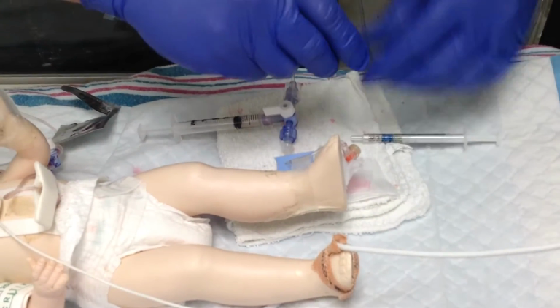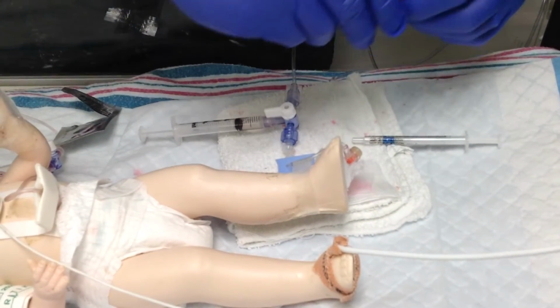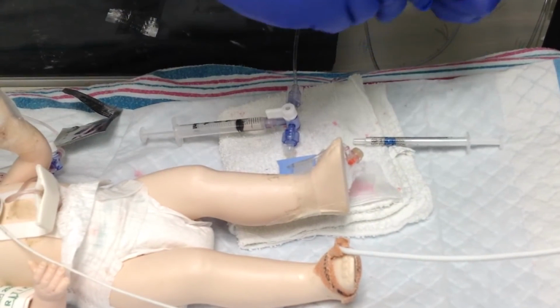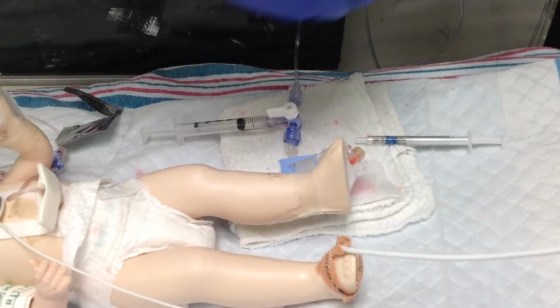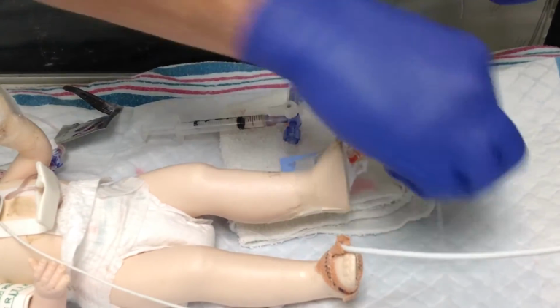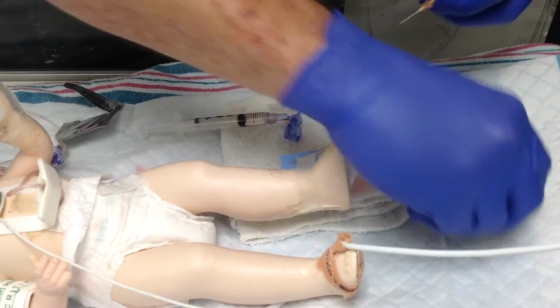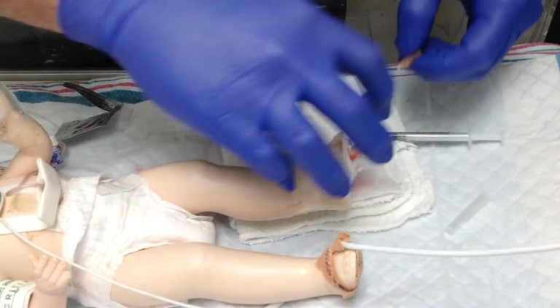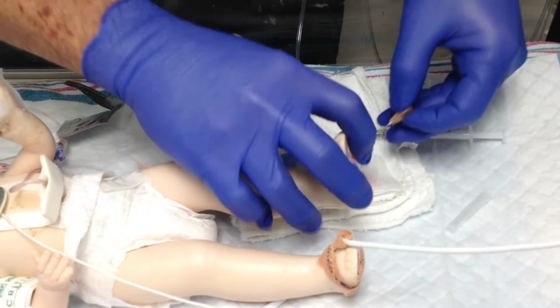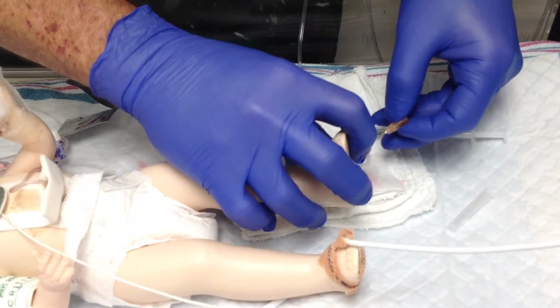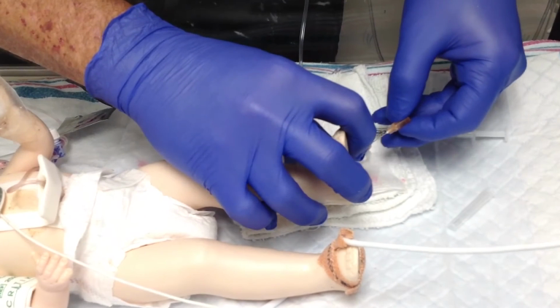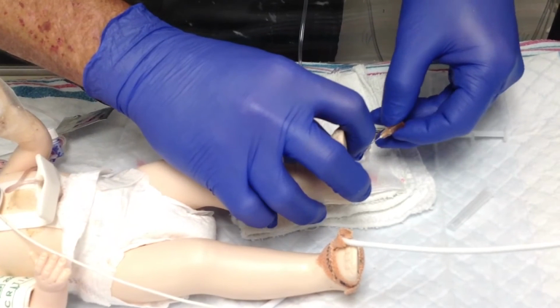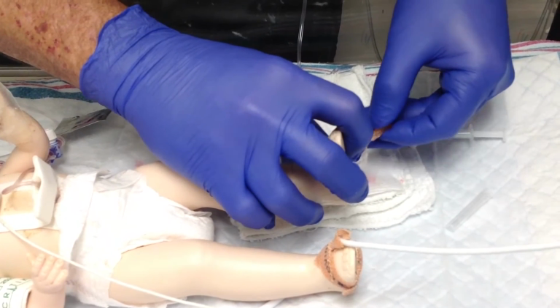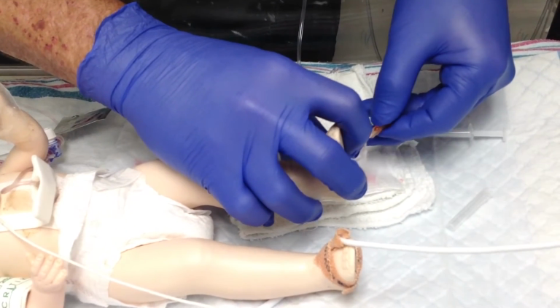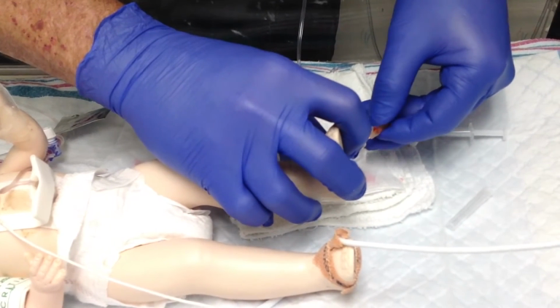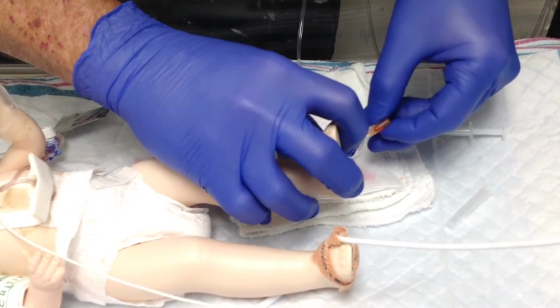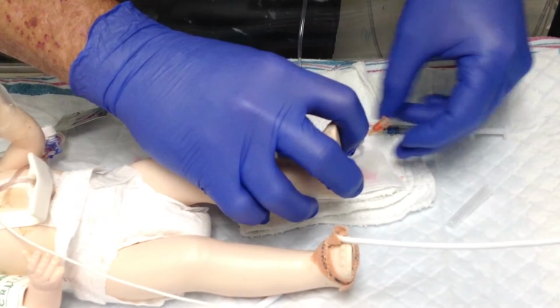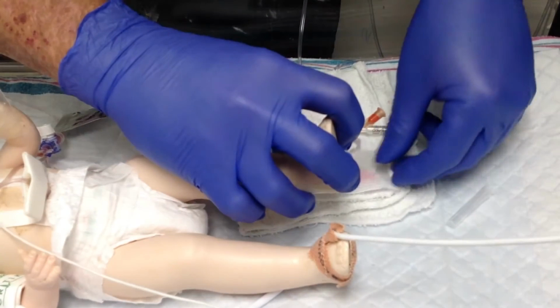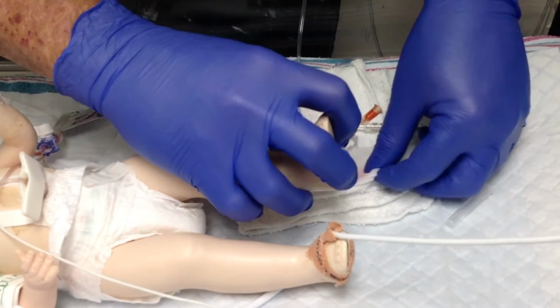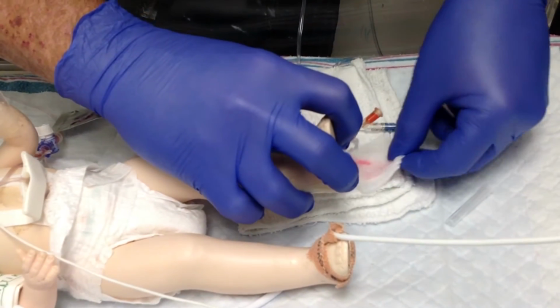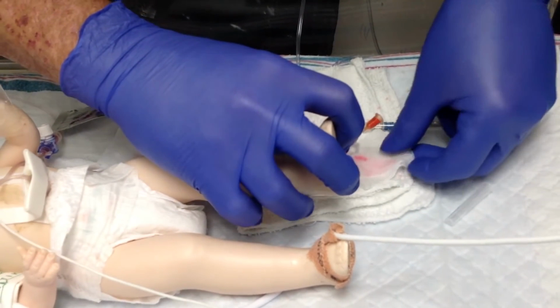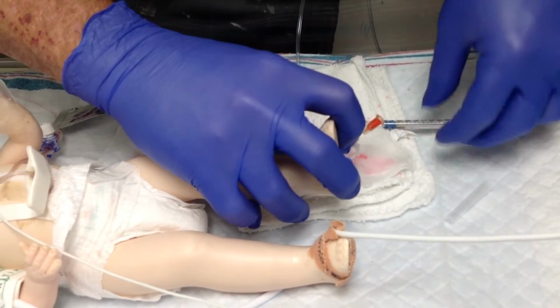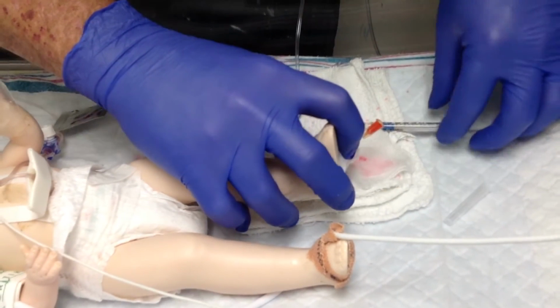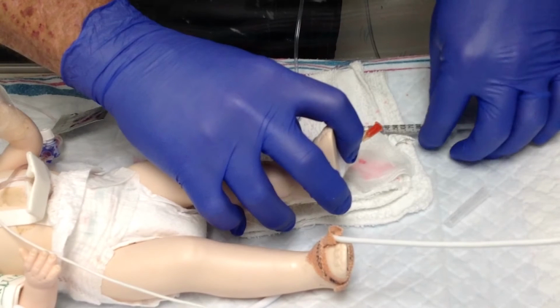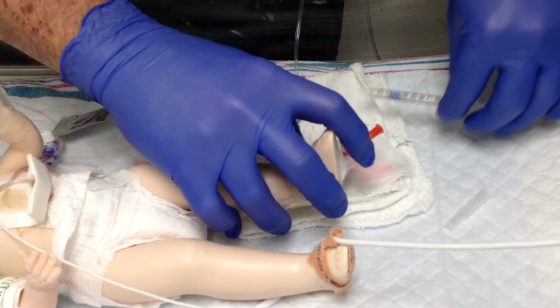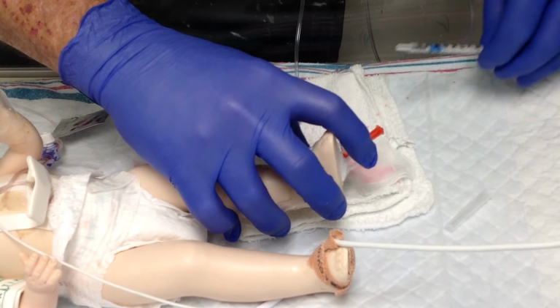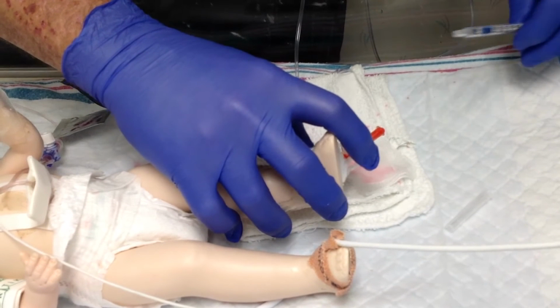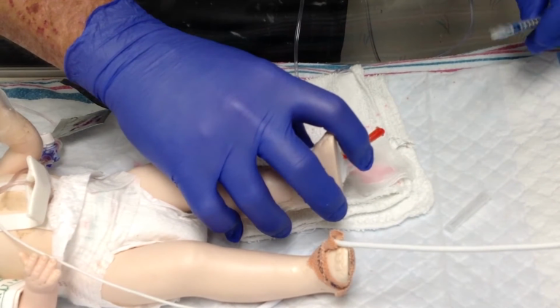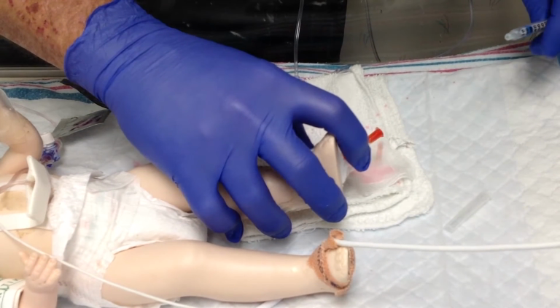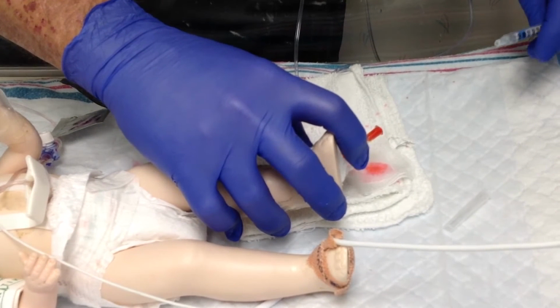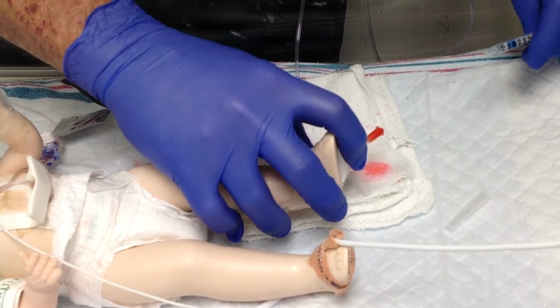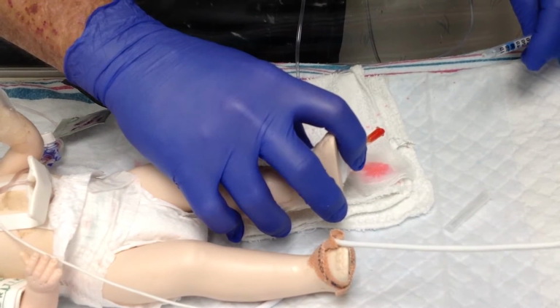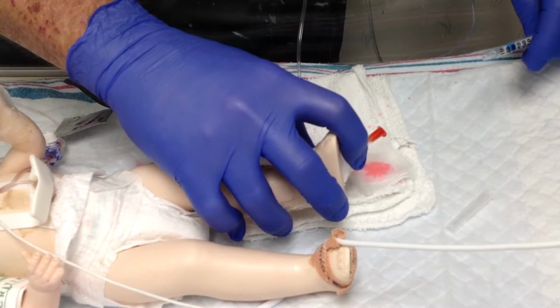Remove the needle being very careful, secure the hub with your two fingers, and insert the needle. You then want to let your blood drip at least five drips to get all the dilution out.